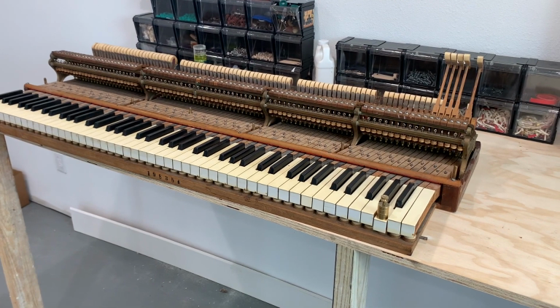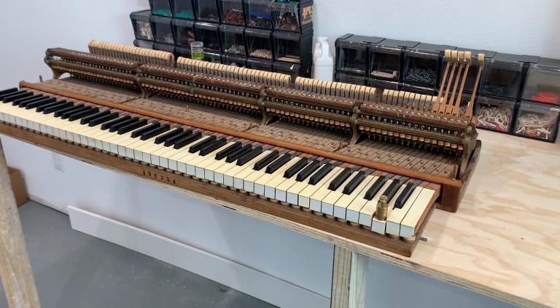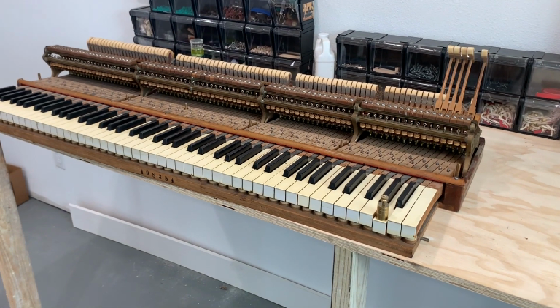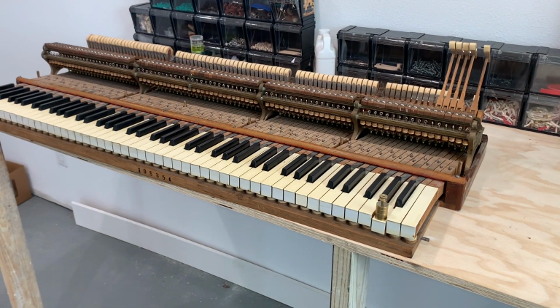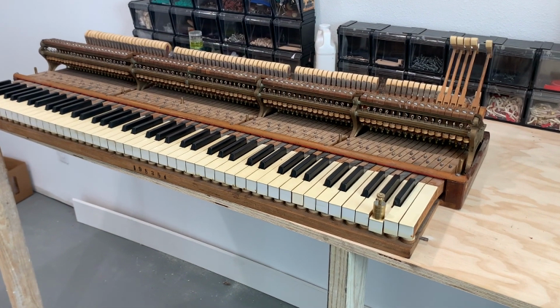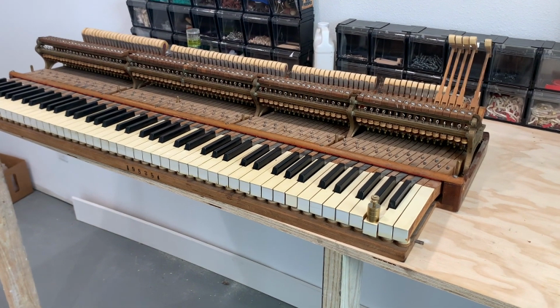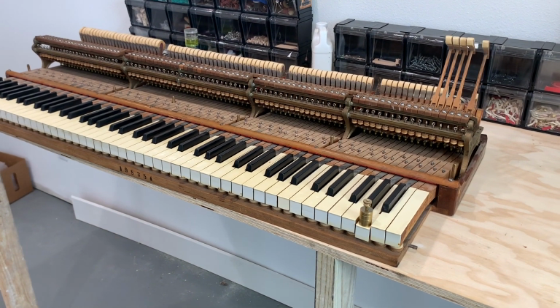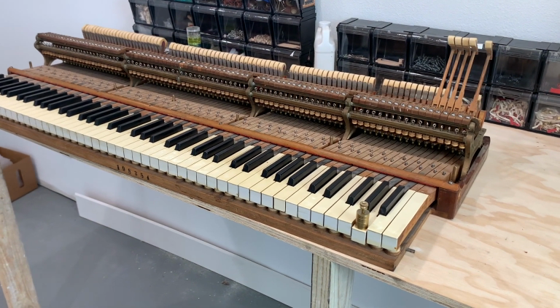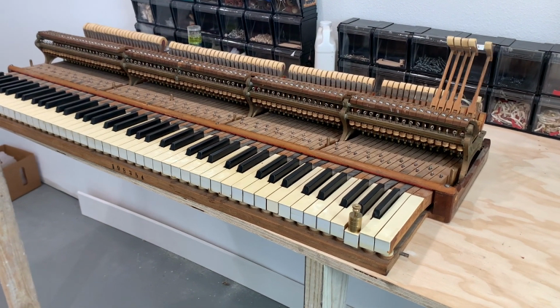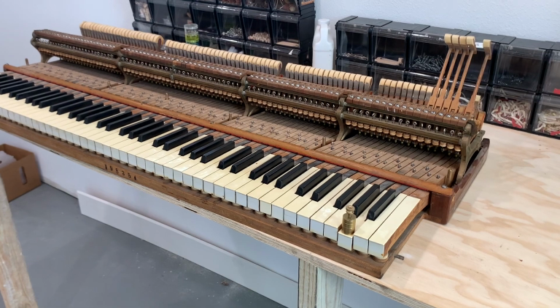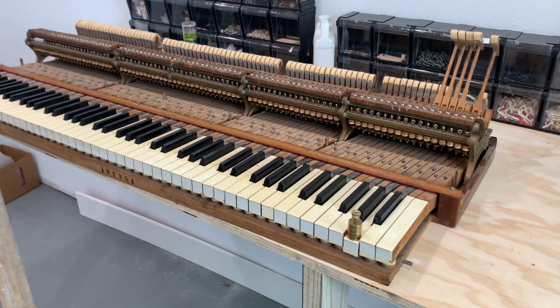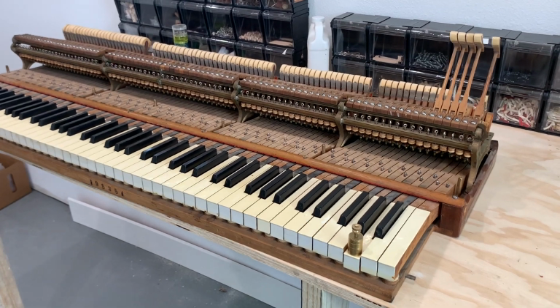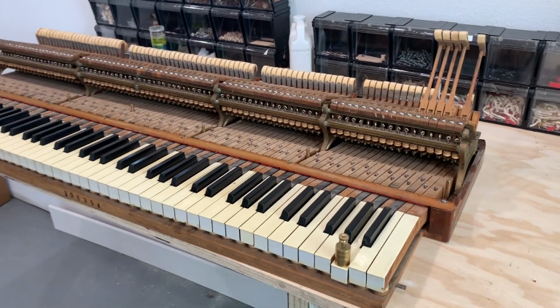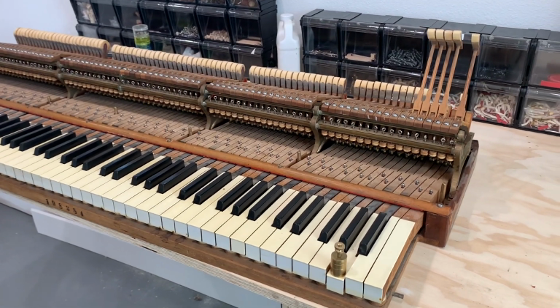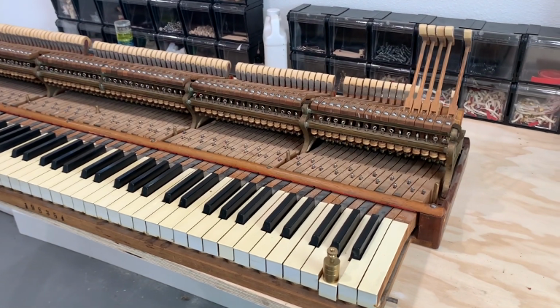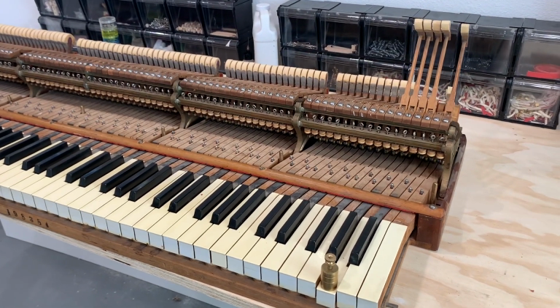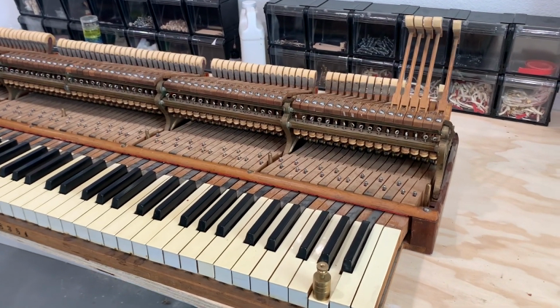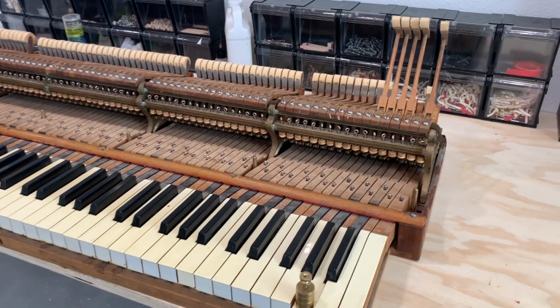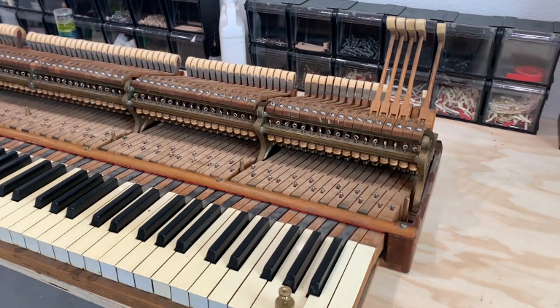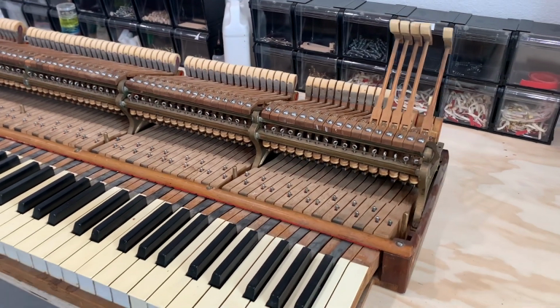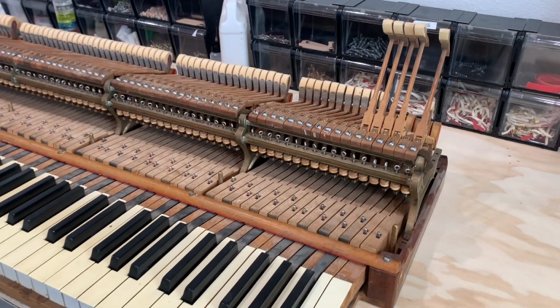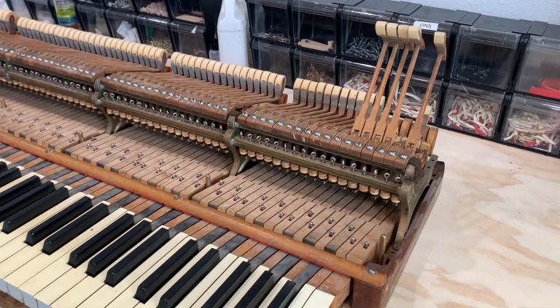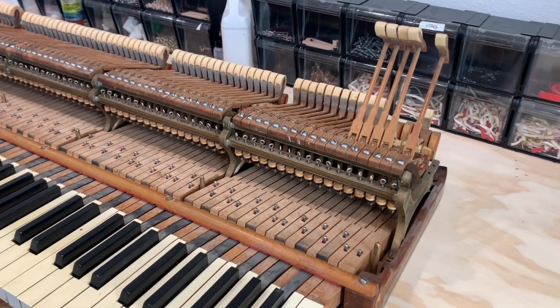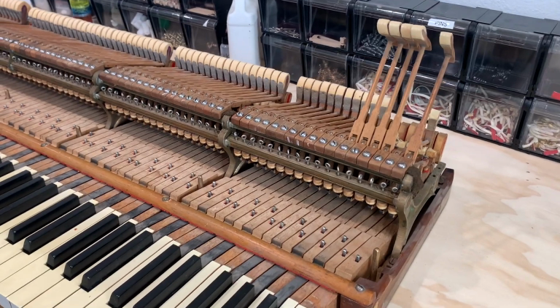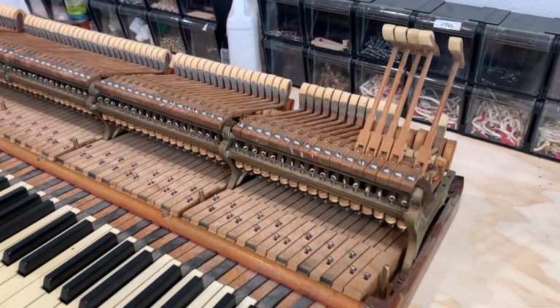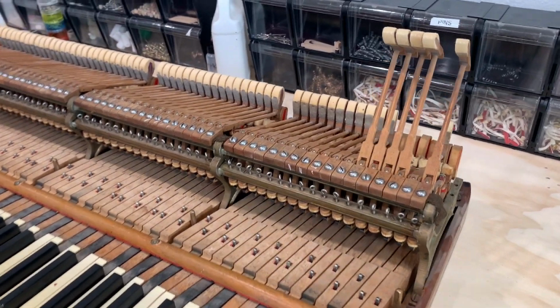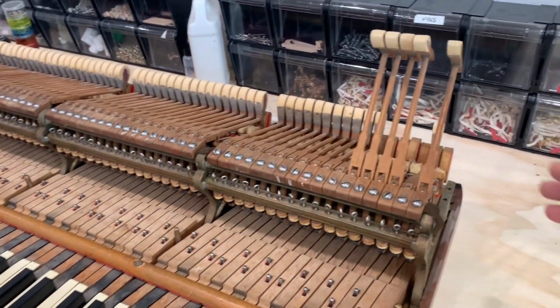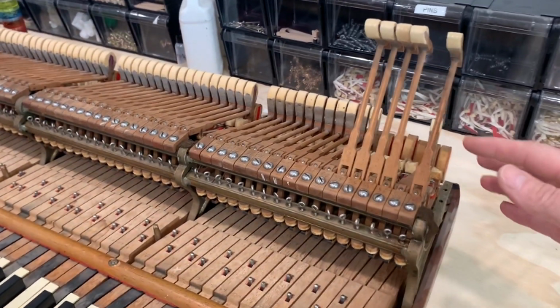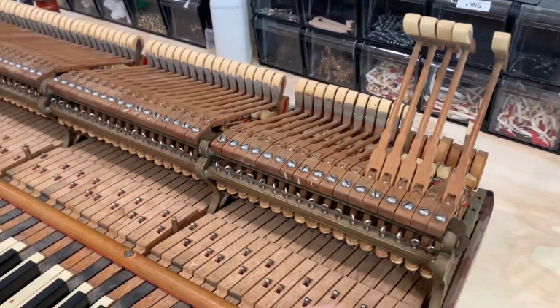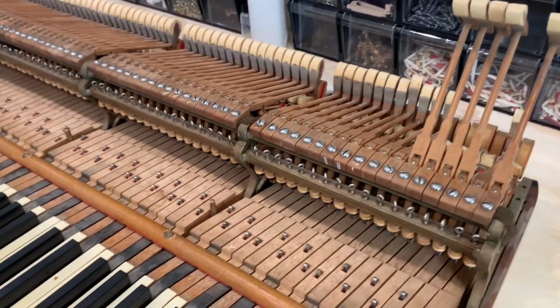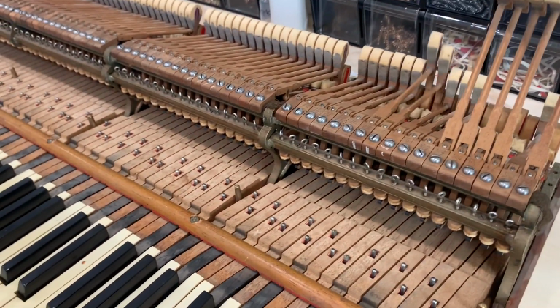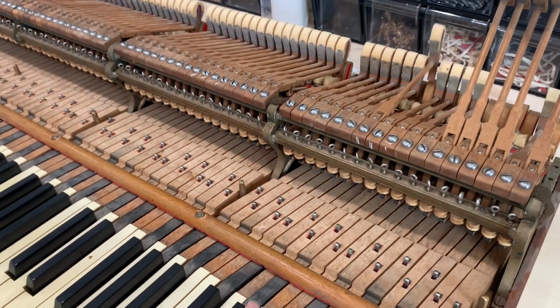Hello, this is the action of a New York Steinway Model O made in 1919. I went with my son Evan to the client's house and we found the hammers were very stiff, so the notes didn't play properly.